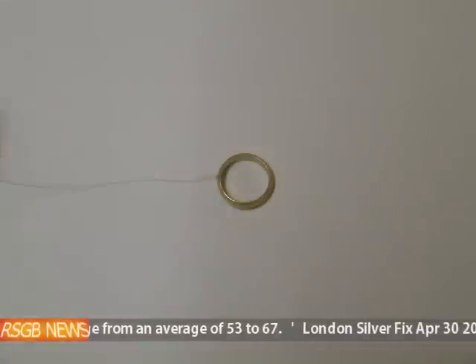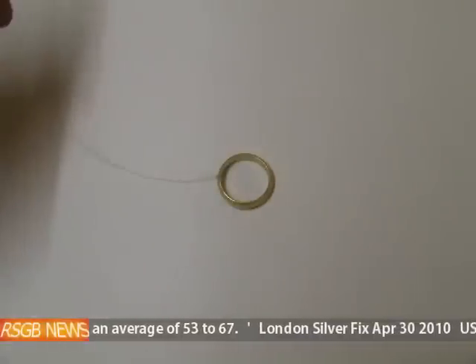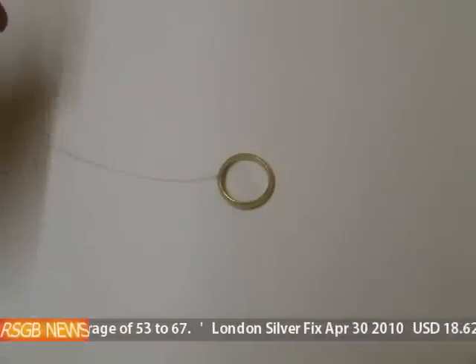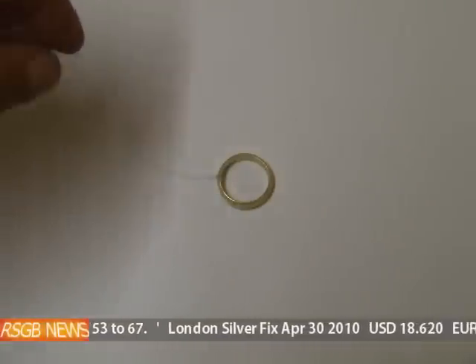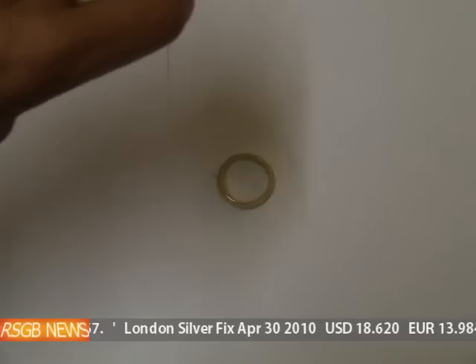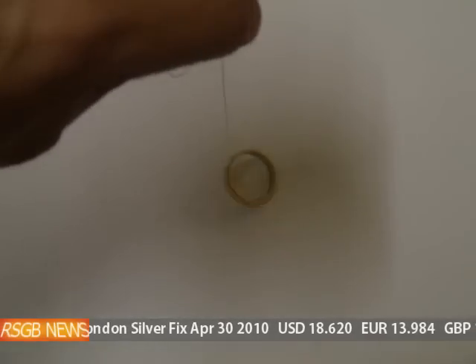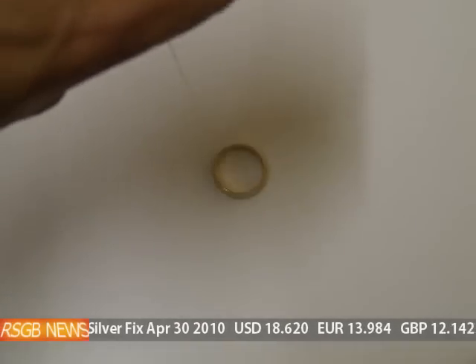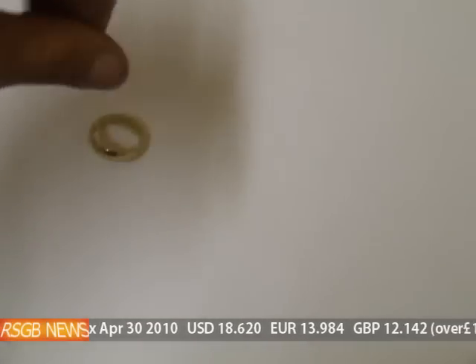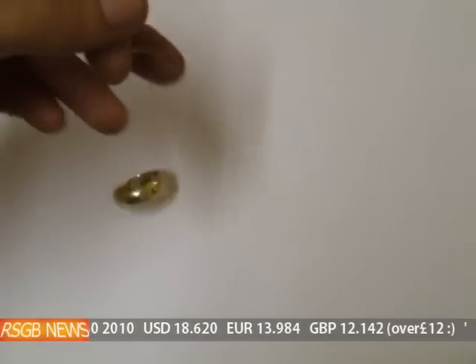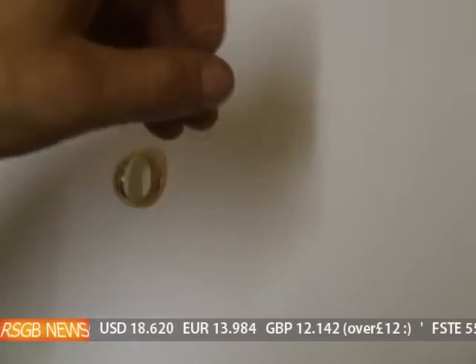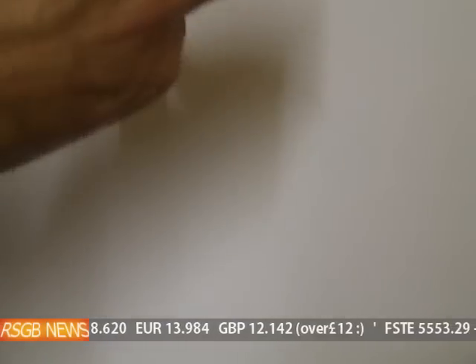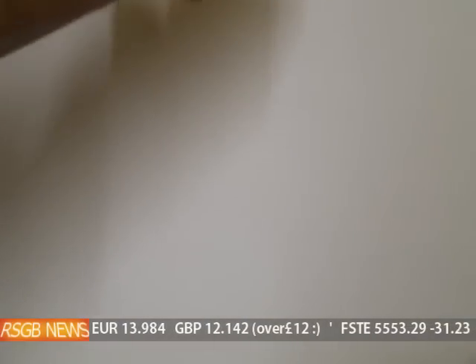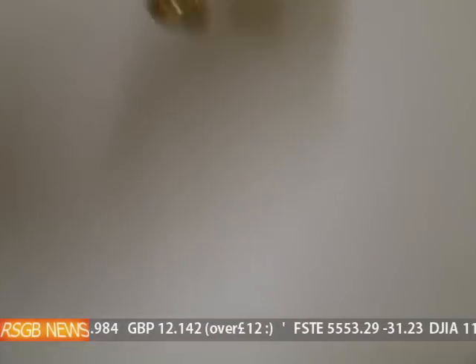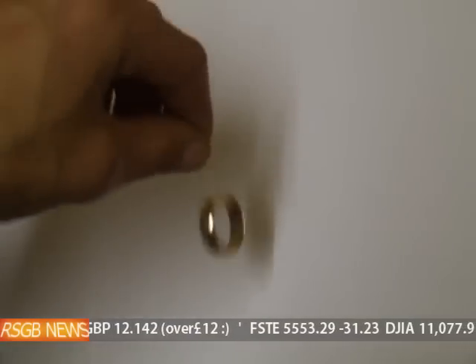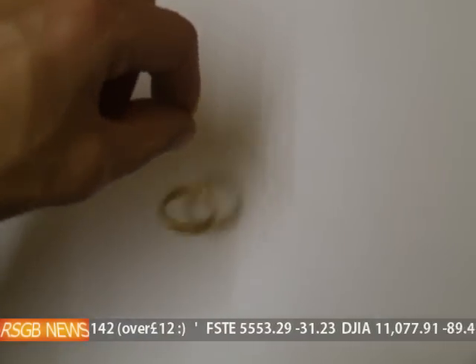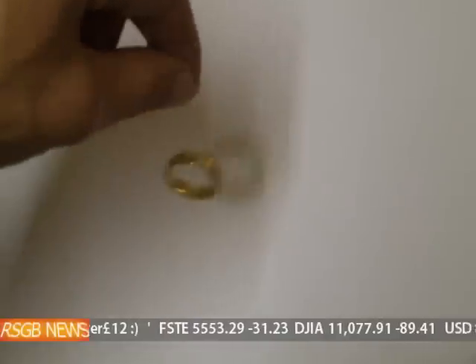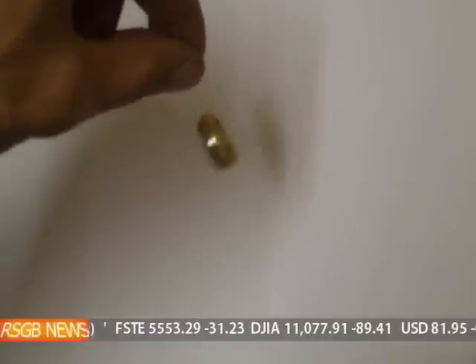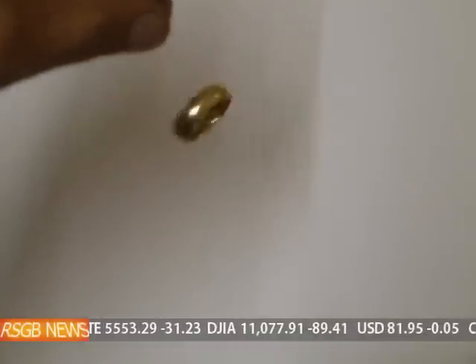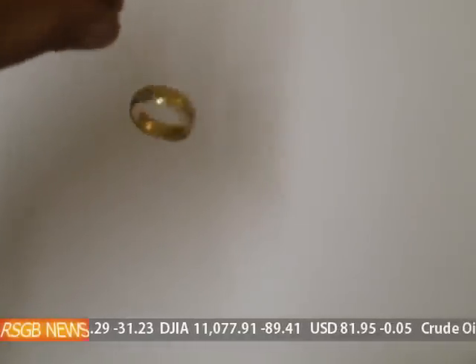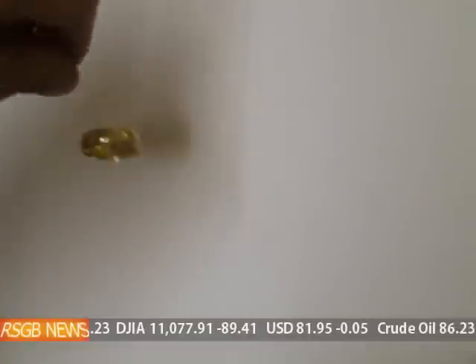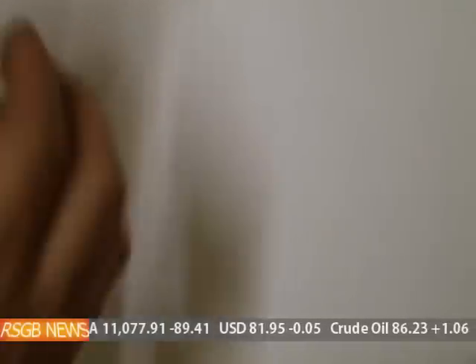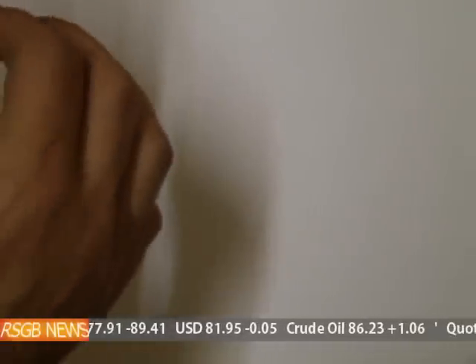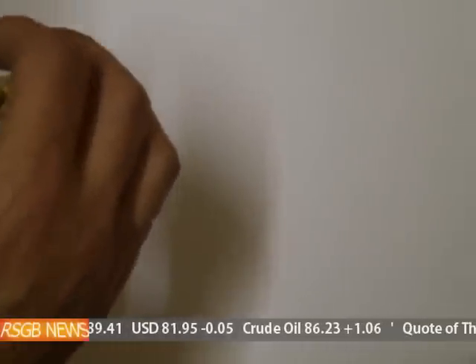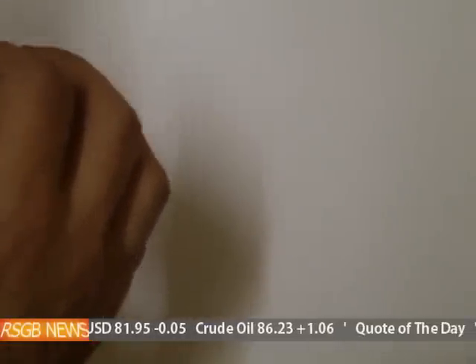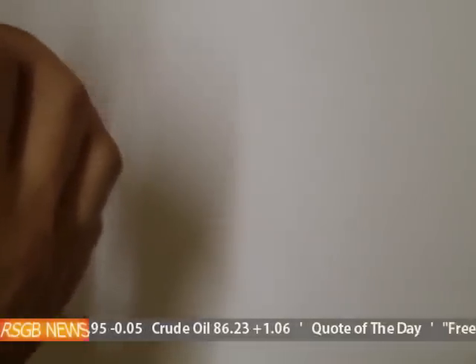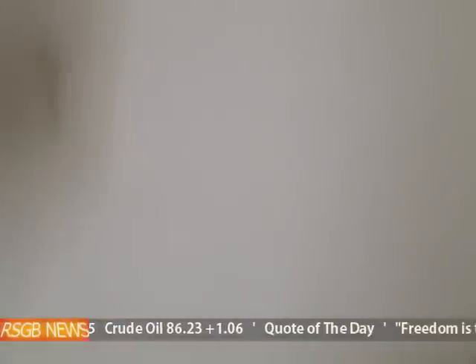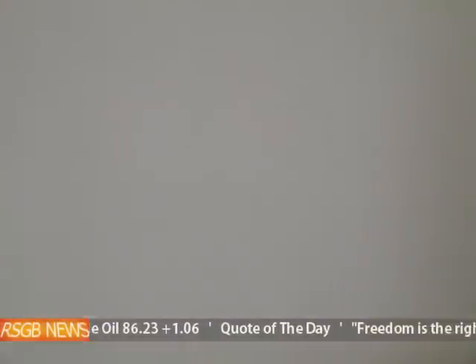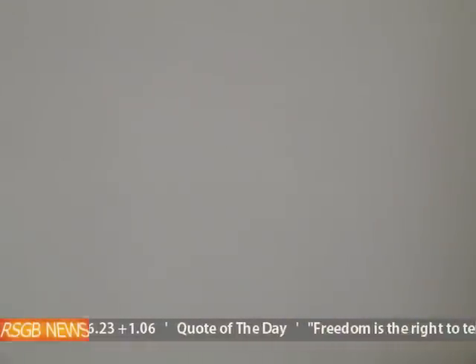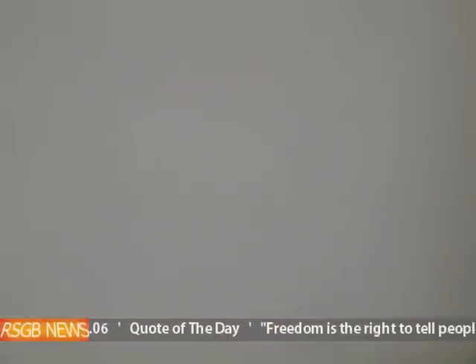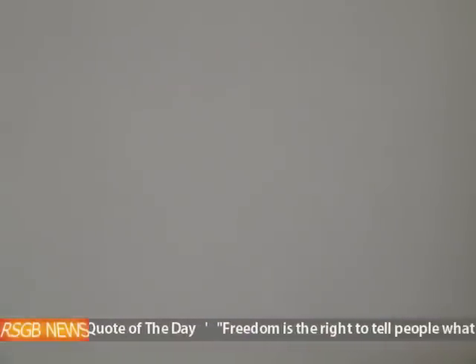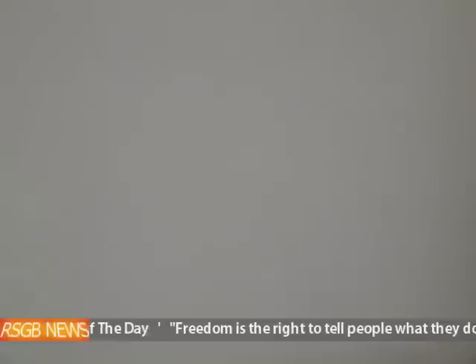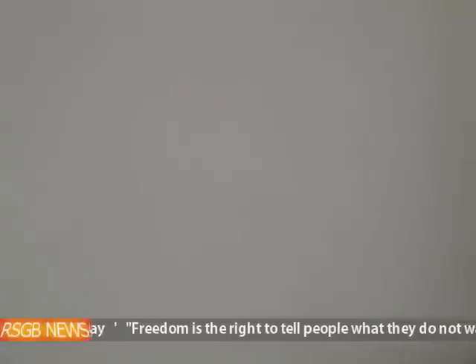The other property you have with gold and silver is they have a unique sound when you ring them. What we'll try and do is ring the coin, and you can get an idea what a 9 karat gold ring should sound like.